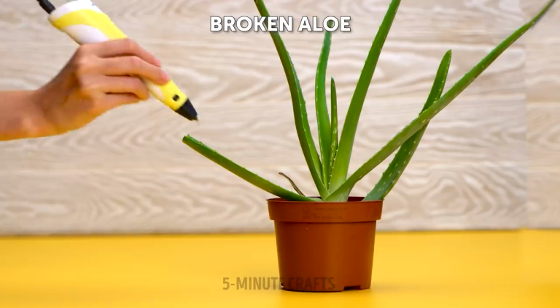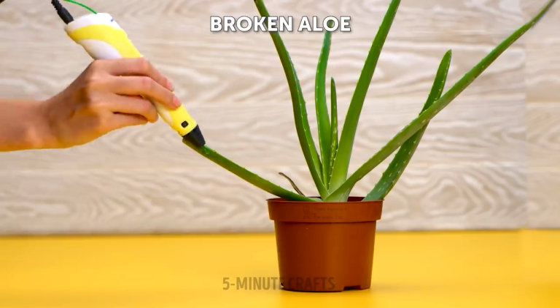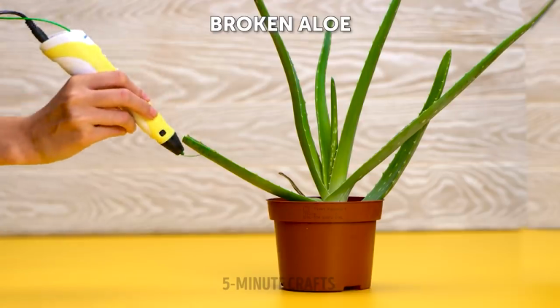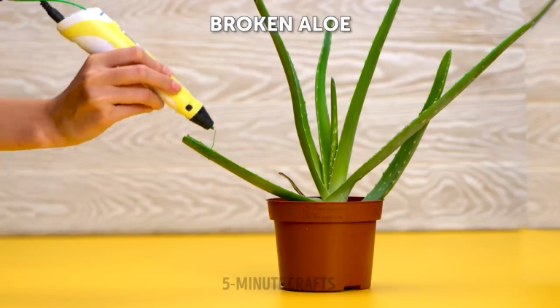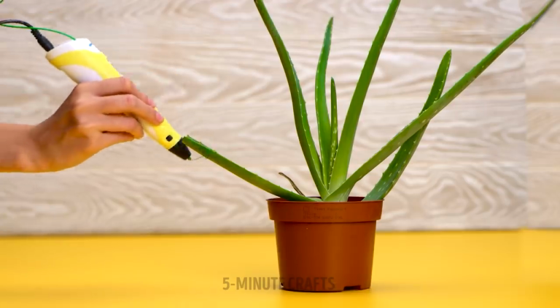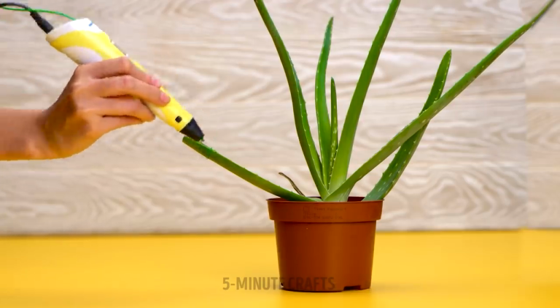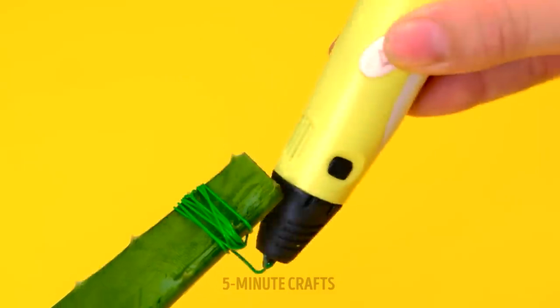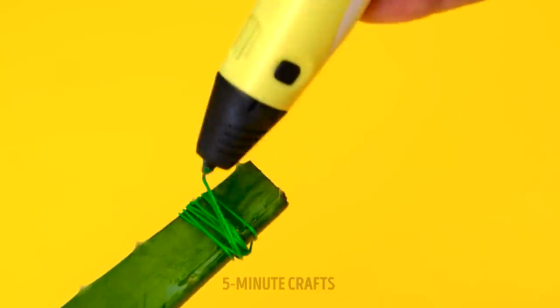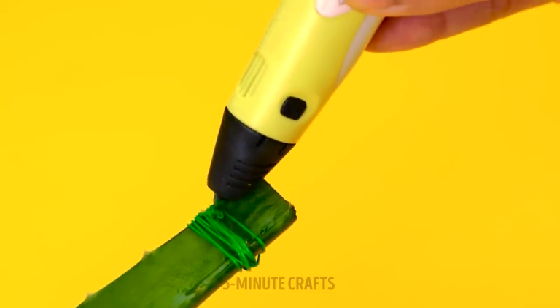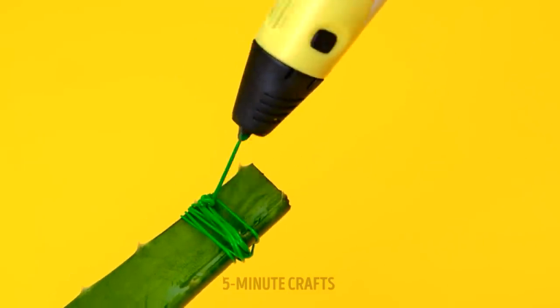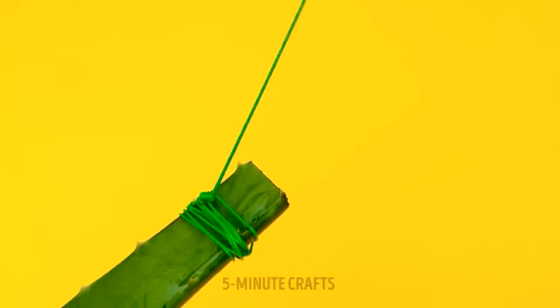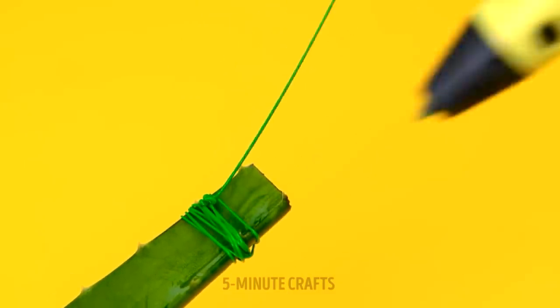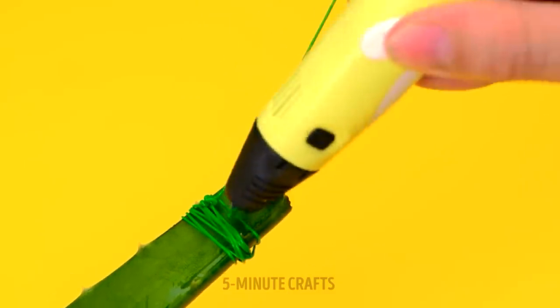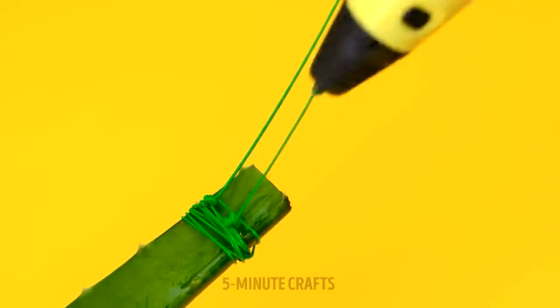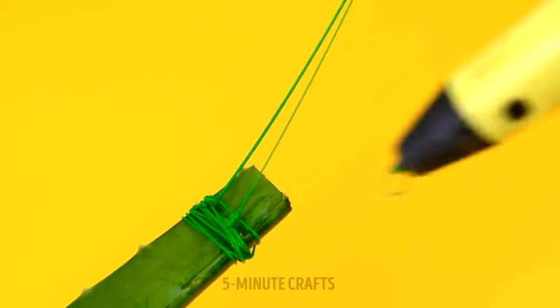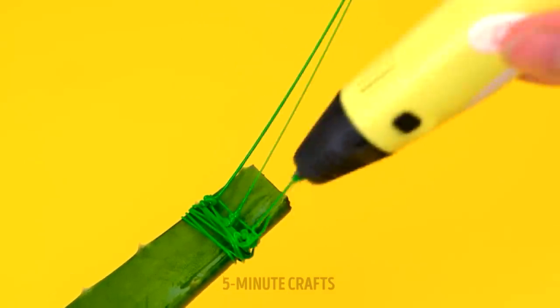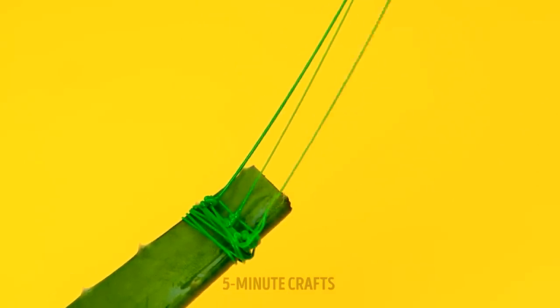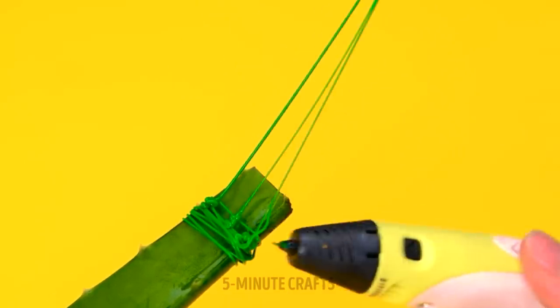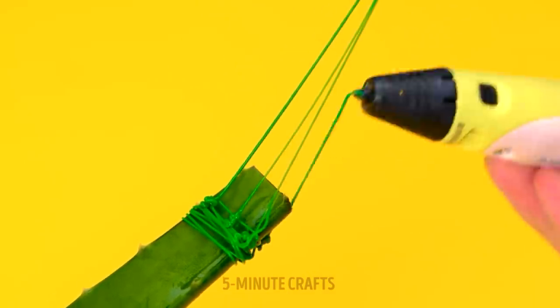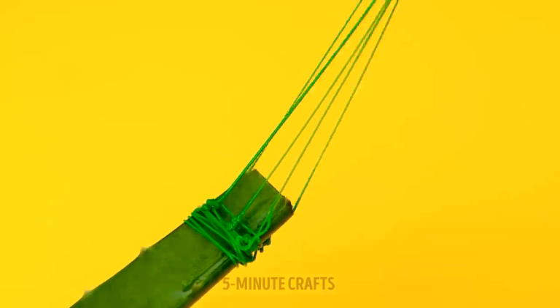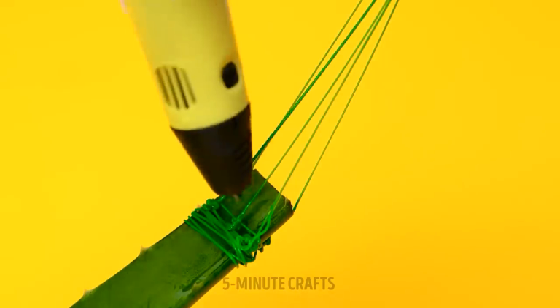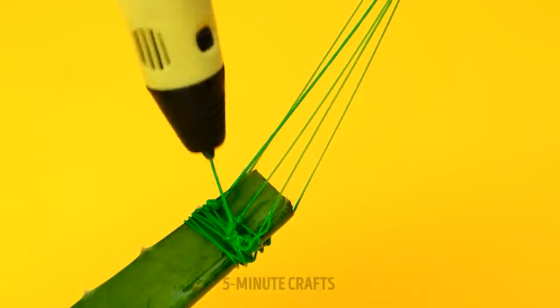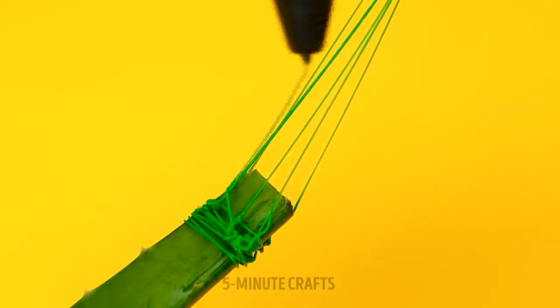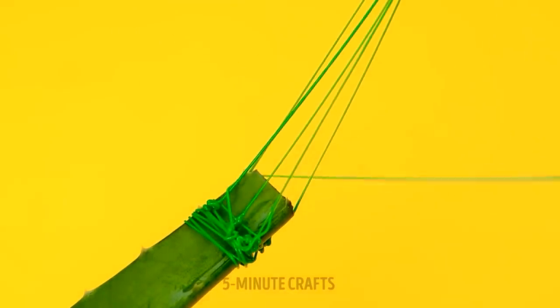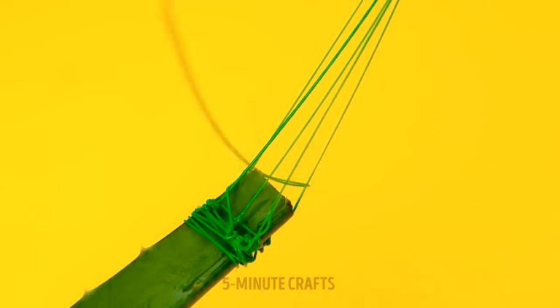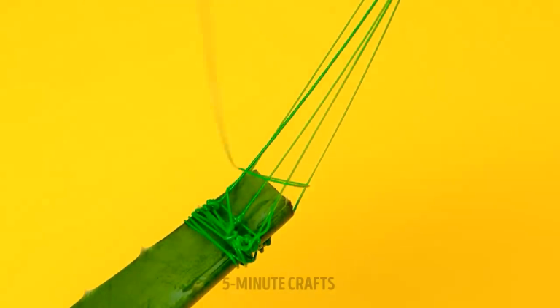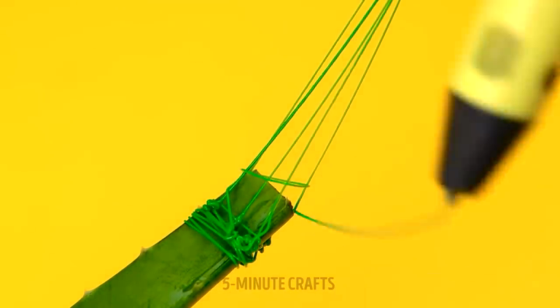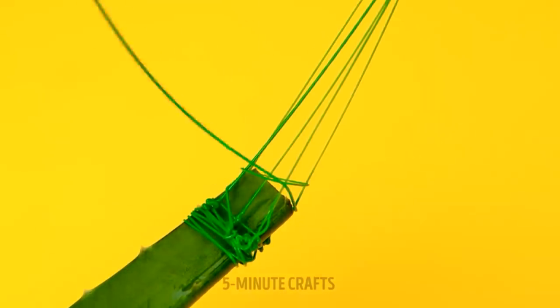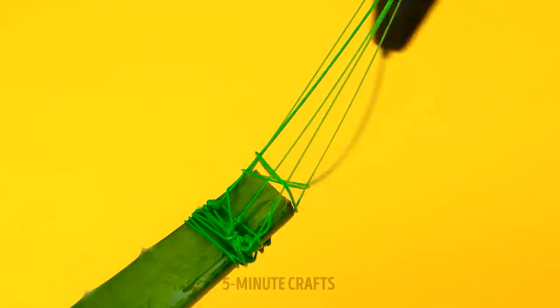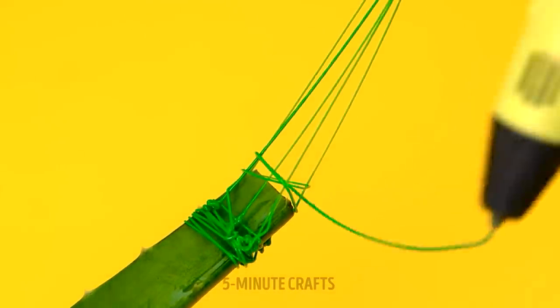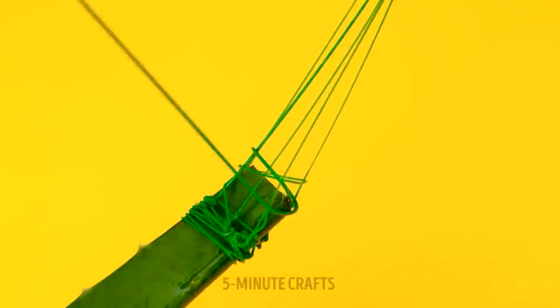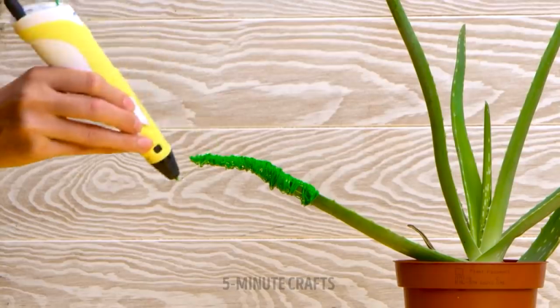This aloe plant's missing a limb. A 3D pen can help create an artificial leaf — simply draw the outline of the leaf and then fill it in. Mother Nature will thank you.